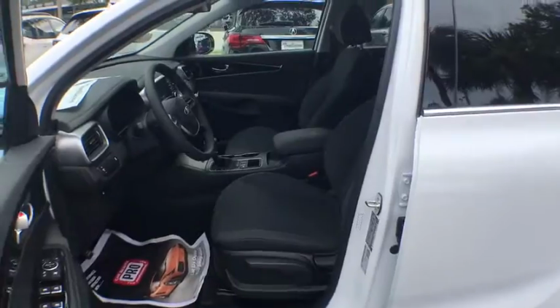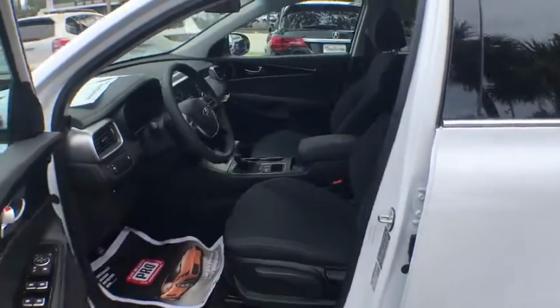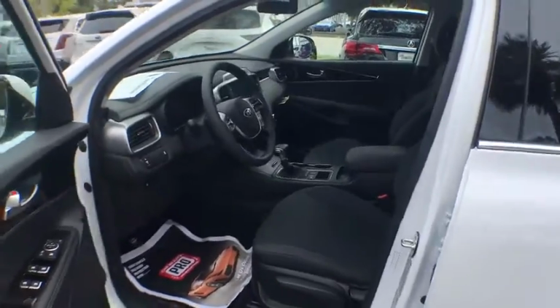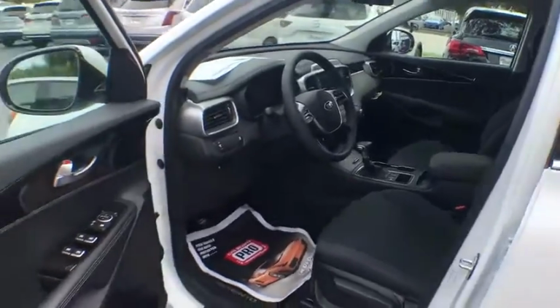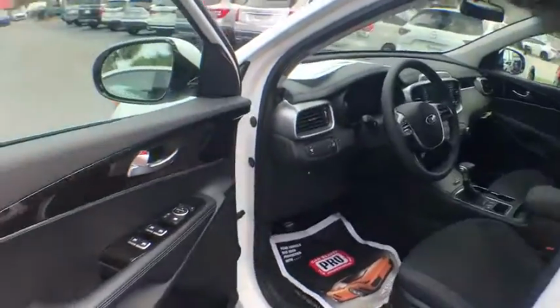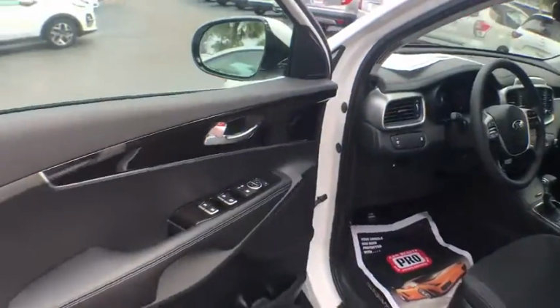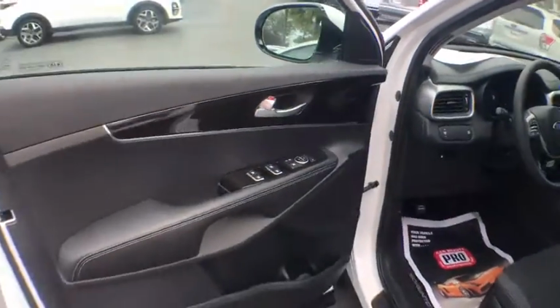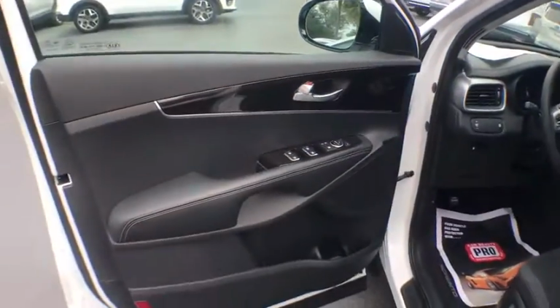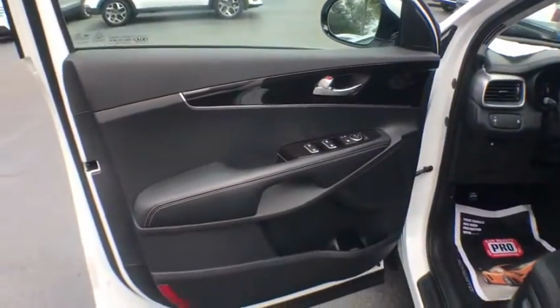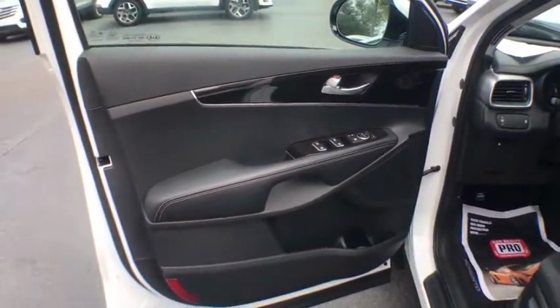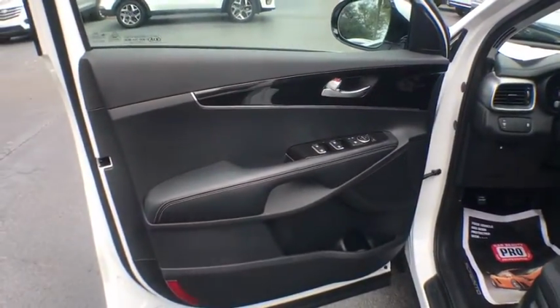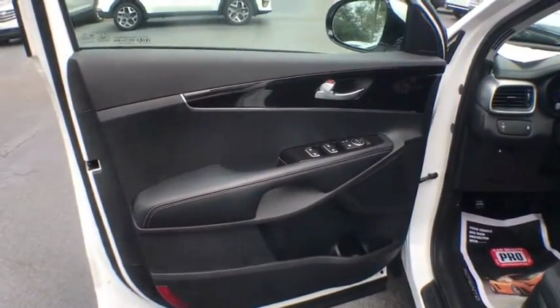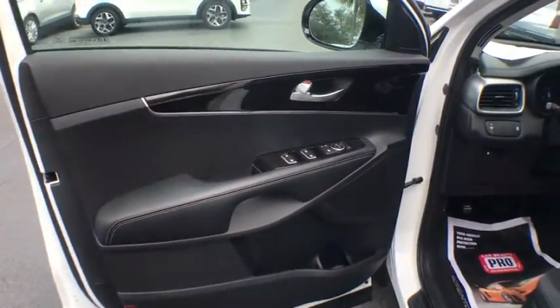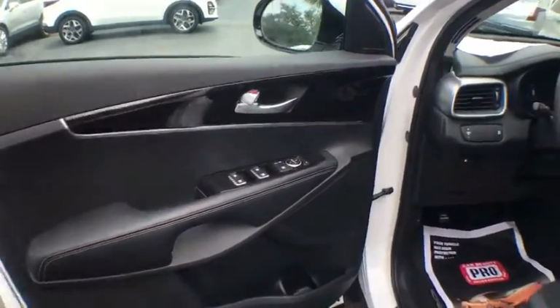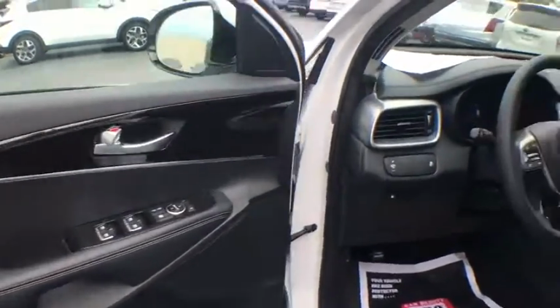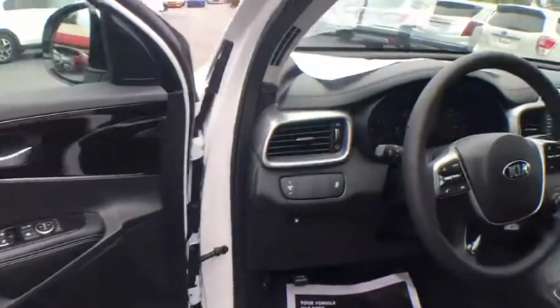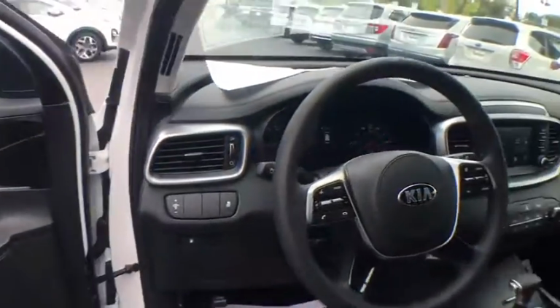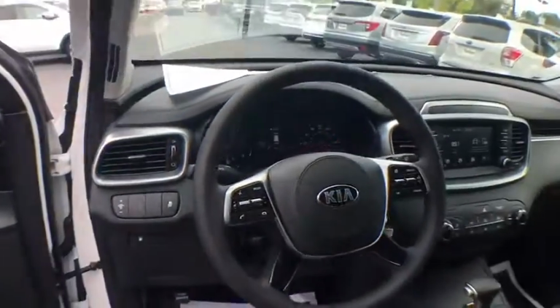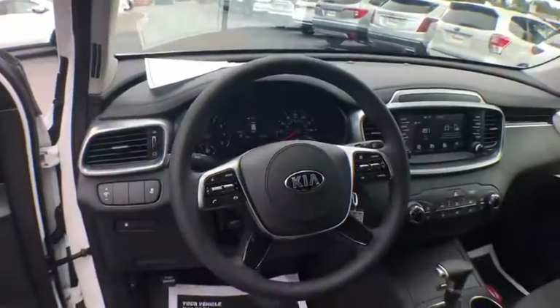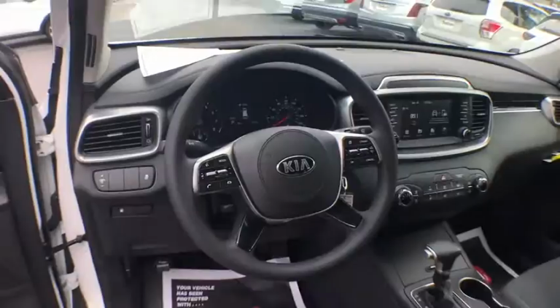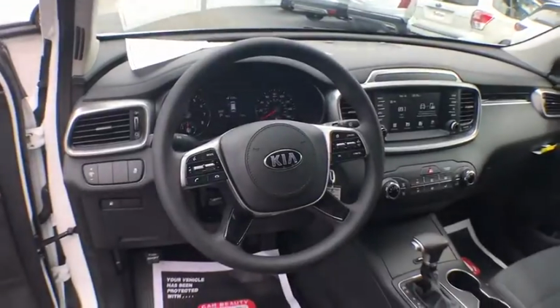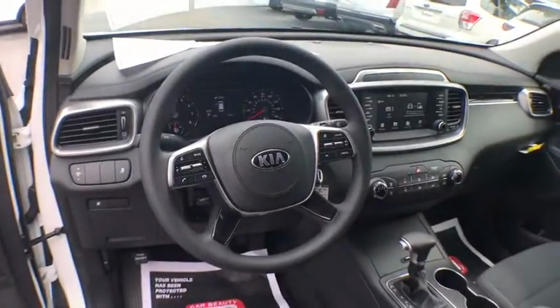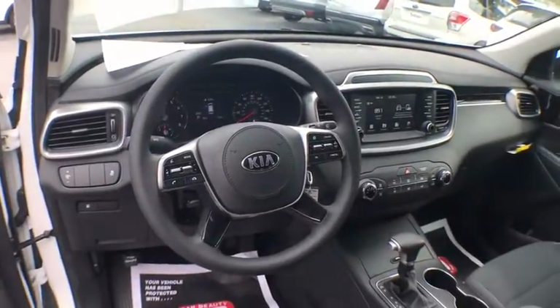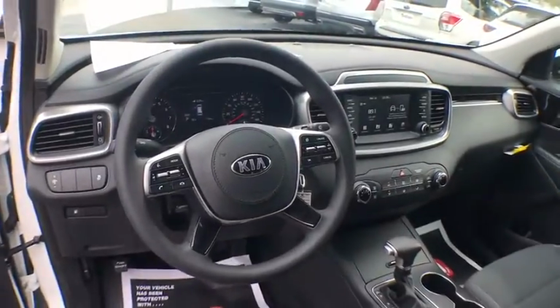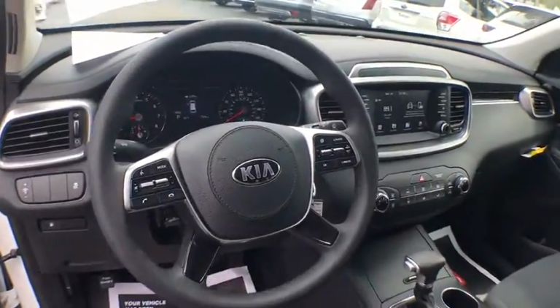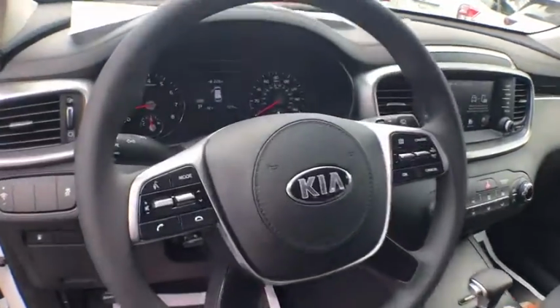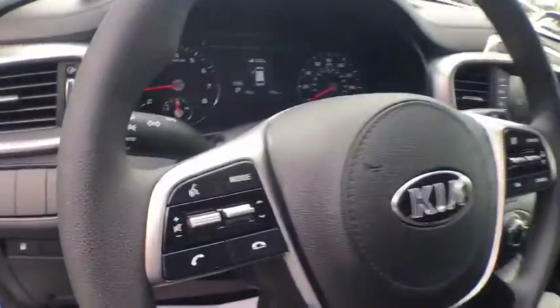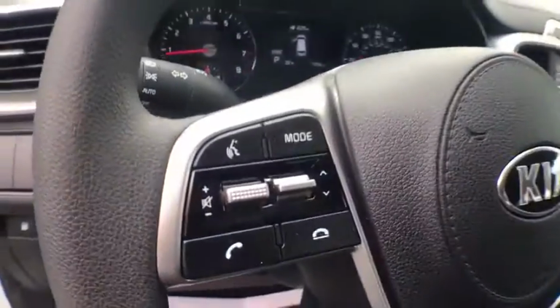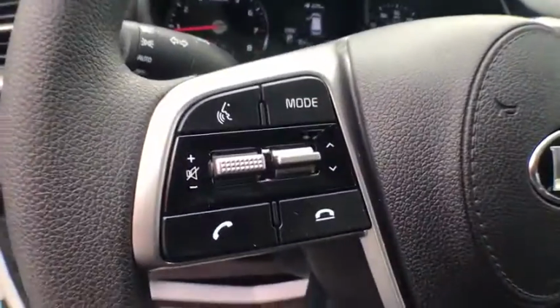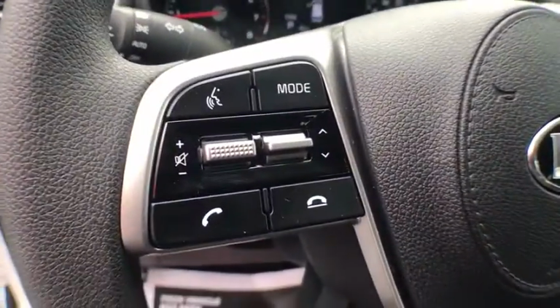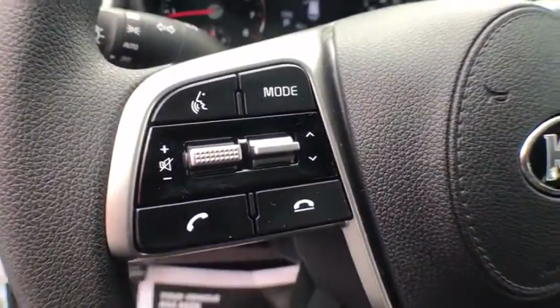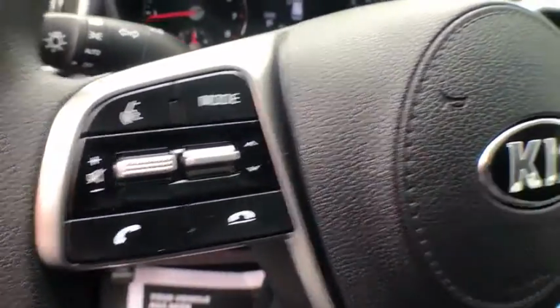power steering, cruise control, center armrest, climate control, security system, side airbag, clock, power door locks, power windows,